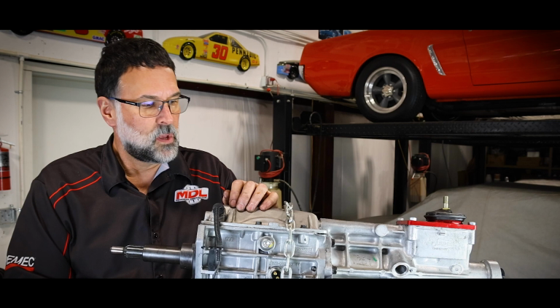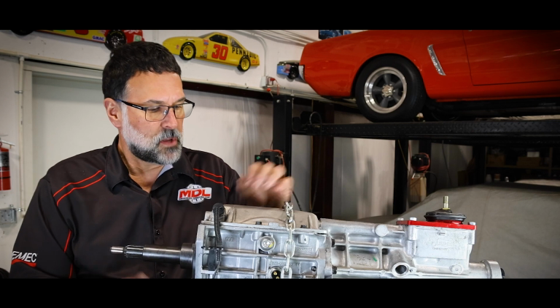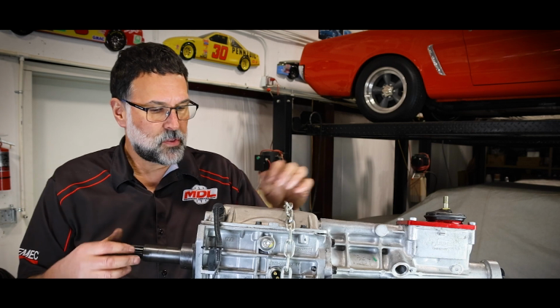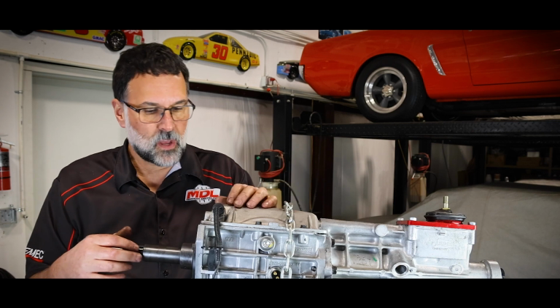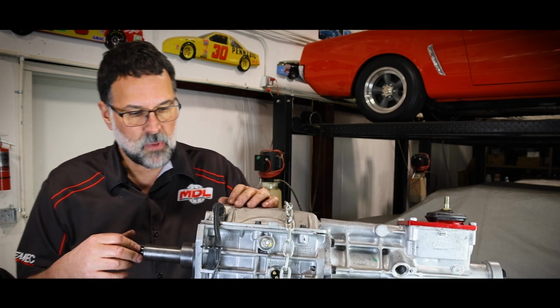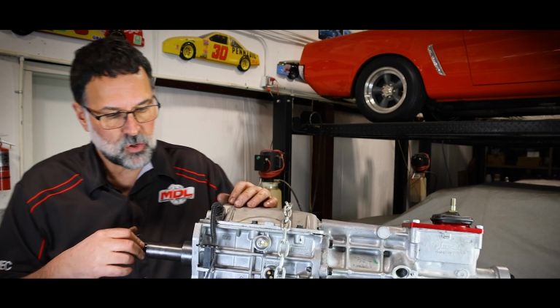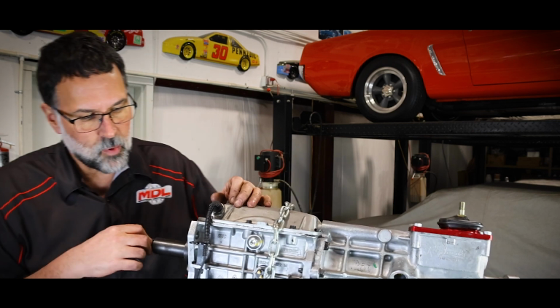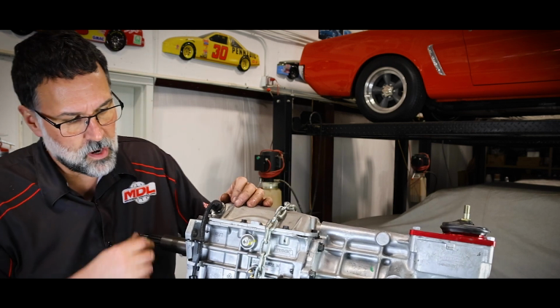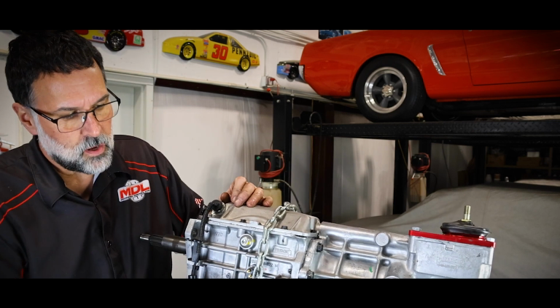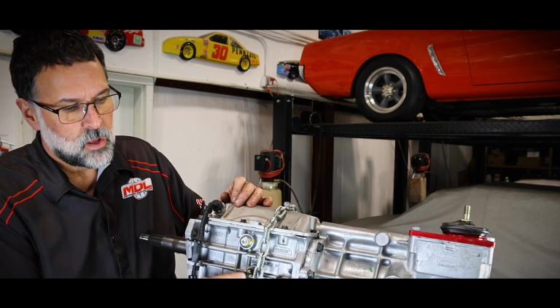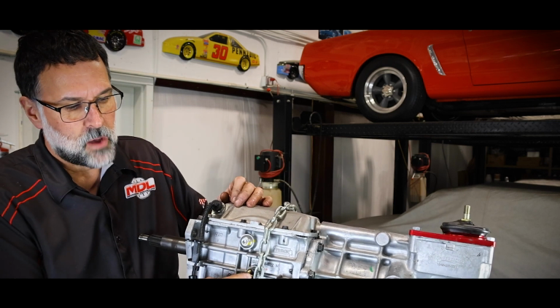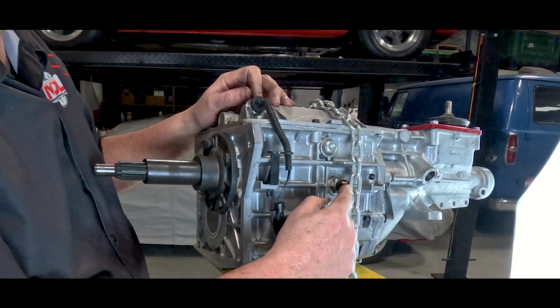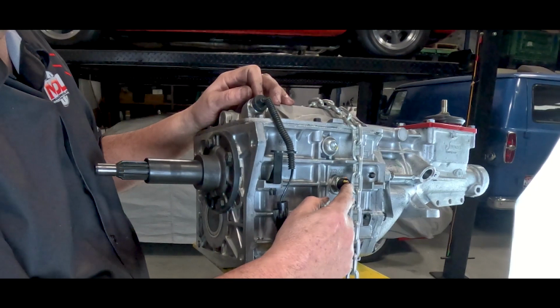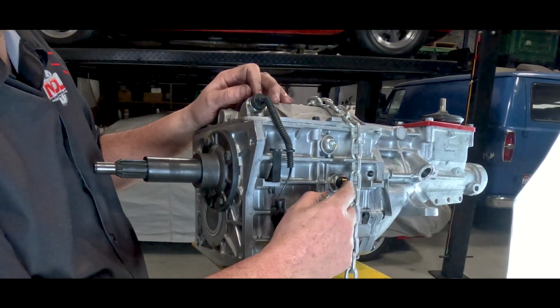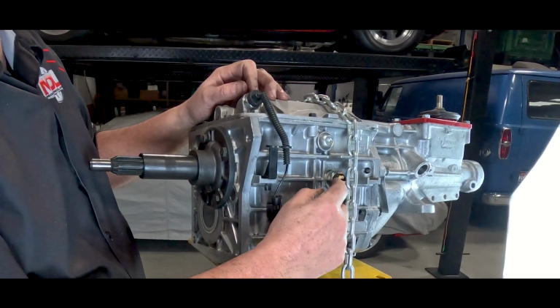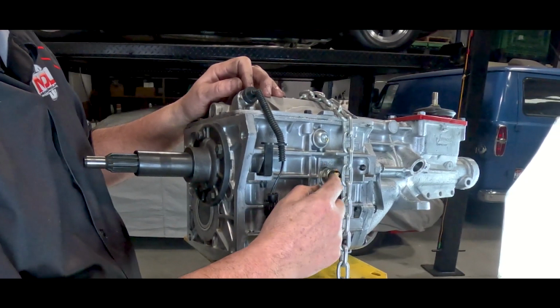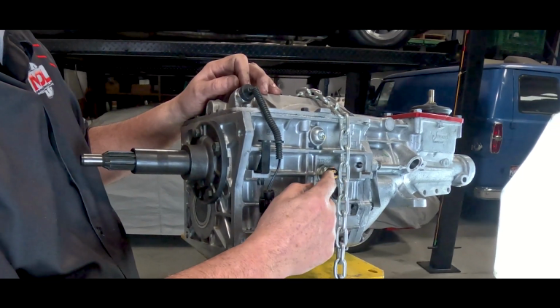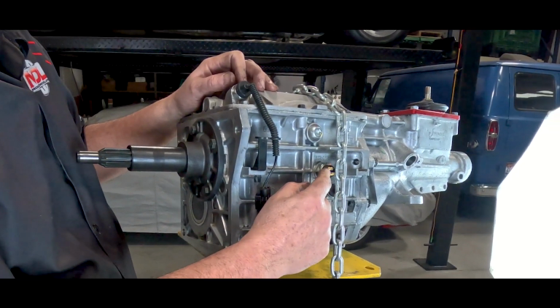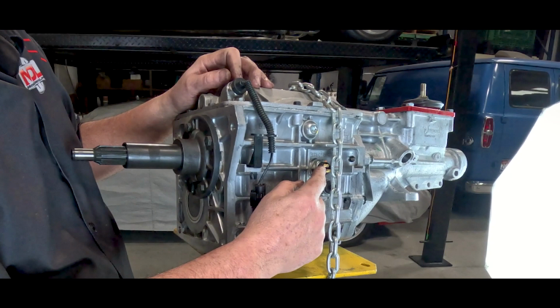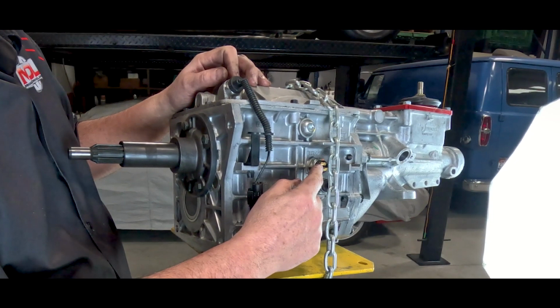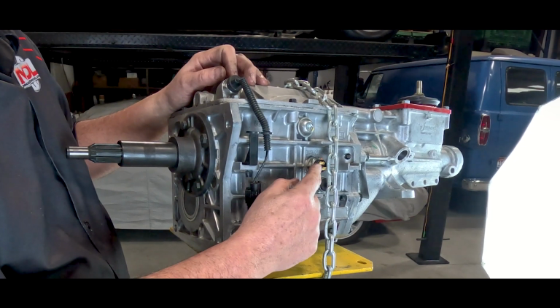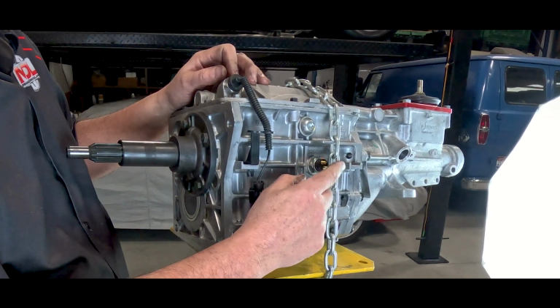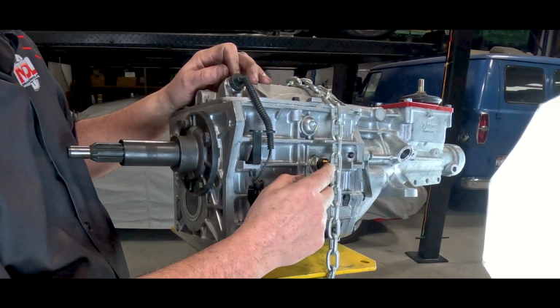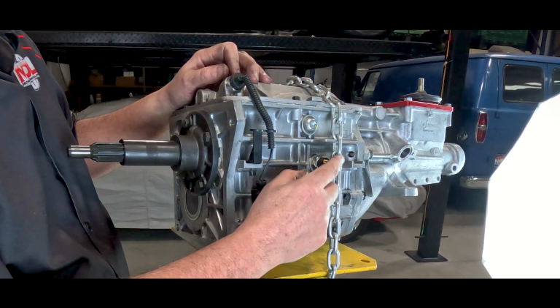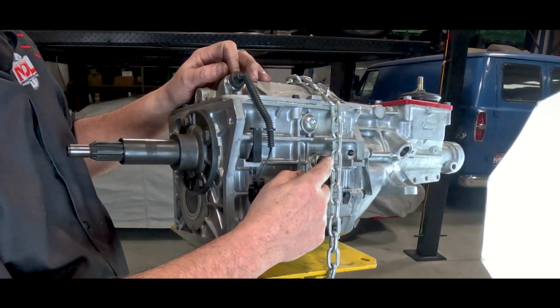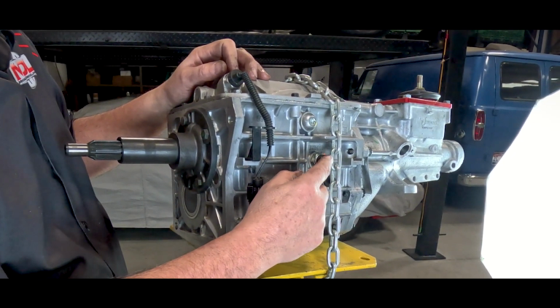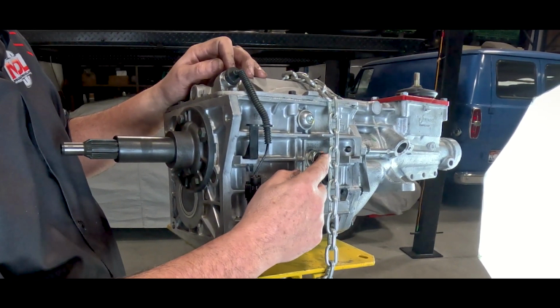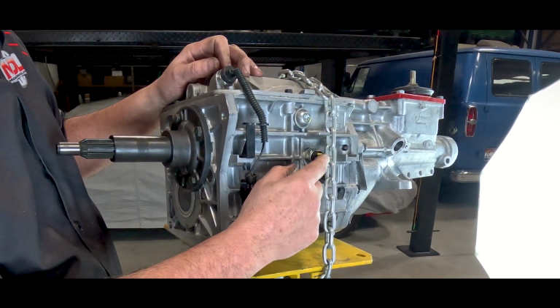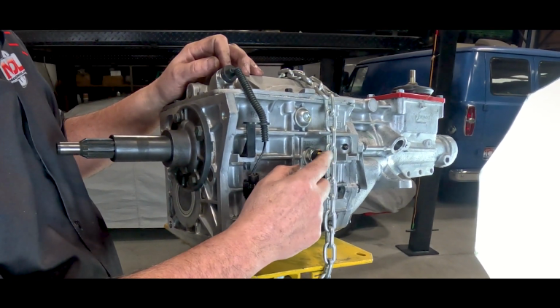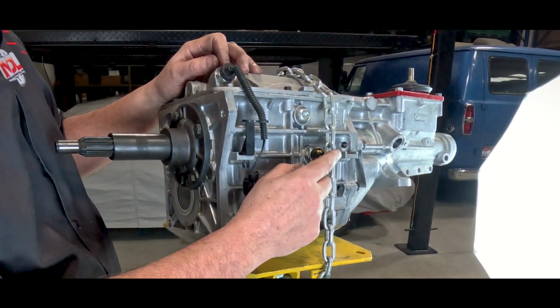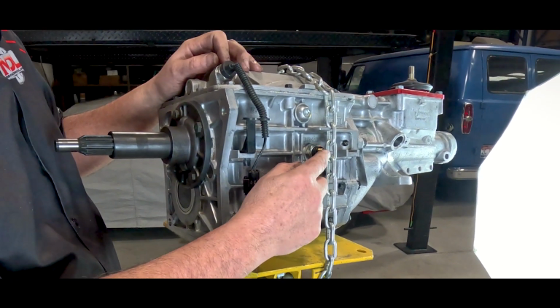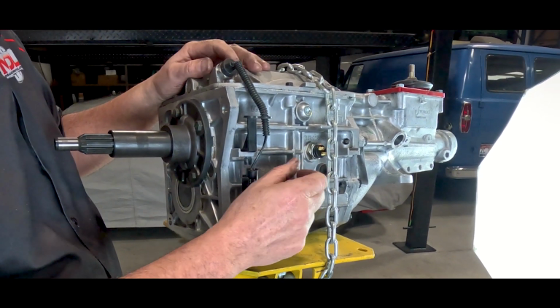We also have a reverse switch pigtail that can snap on to this. This is where your reverse is located.